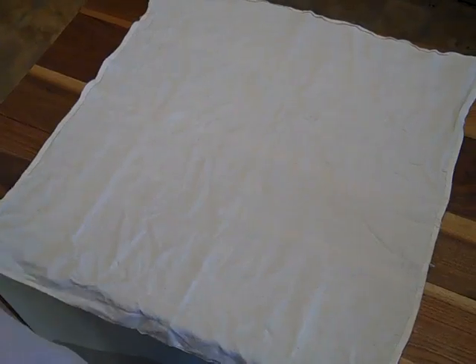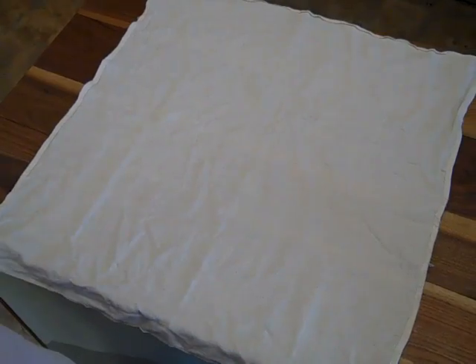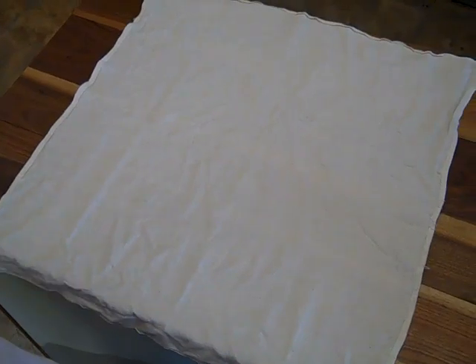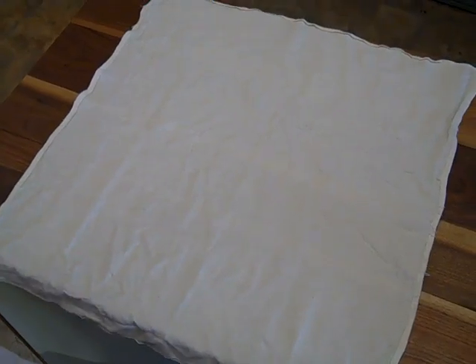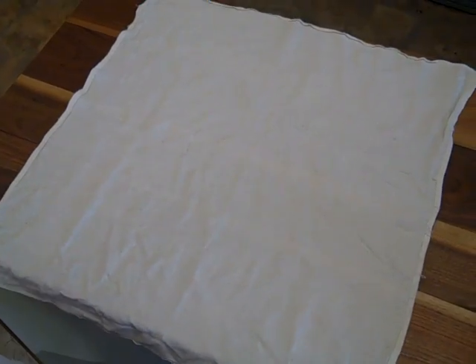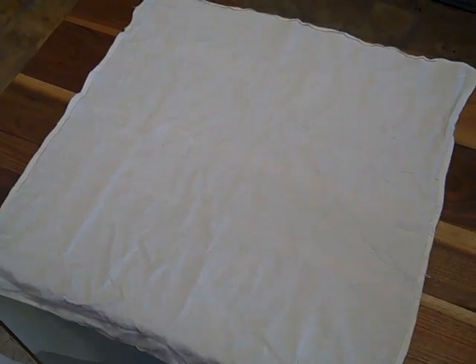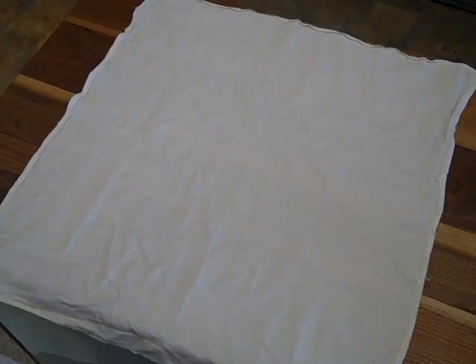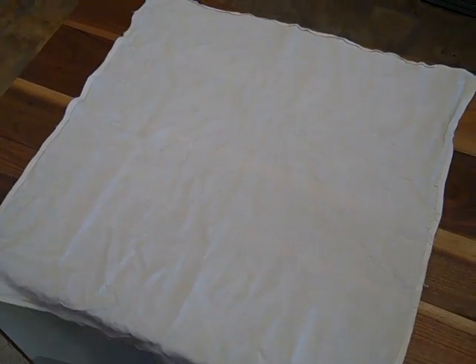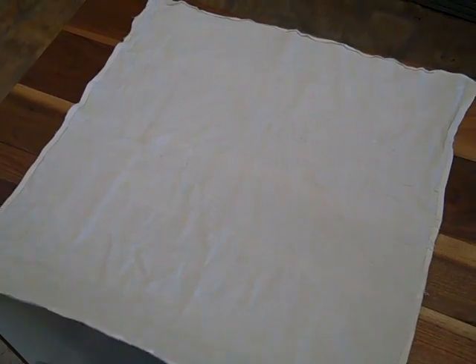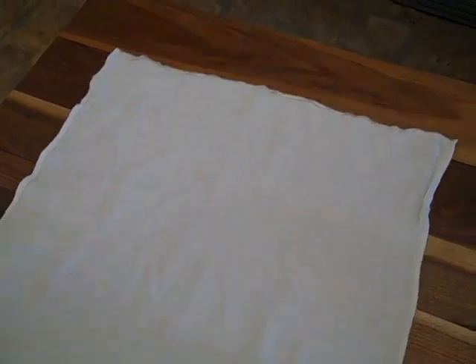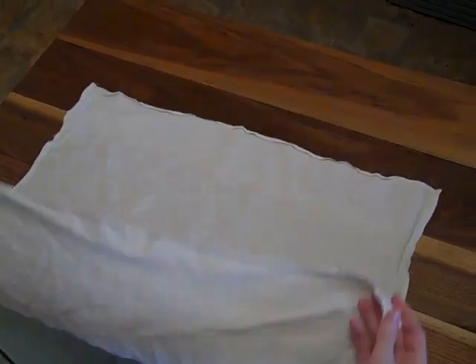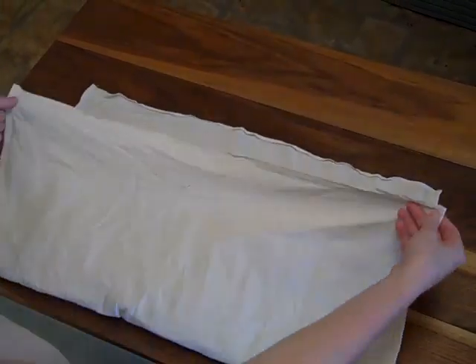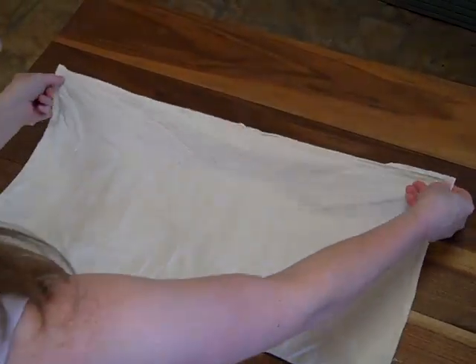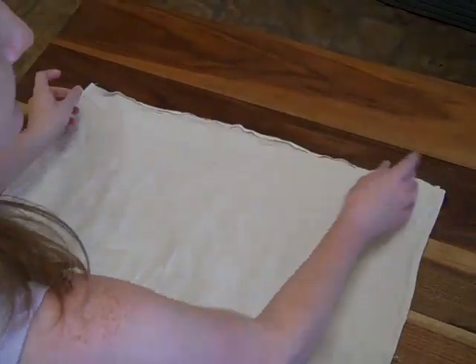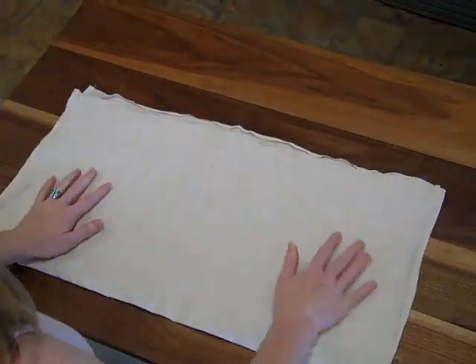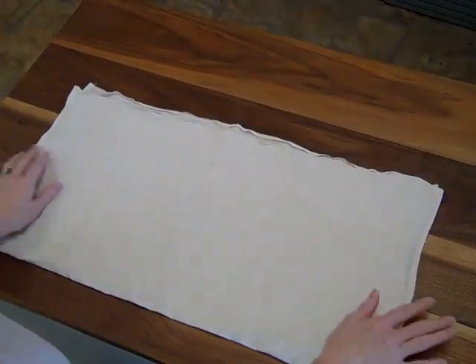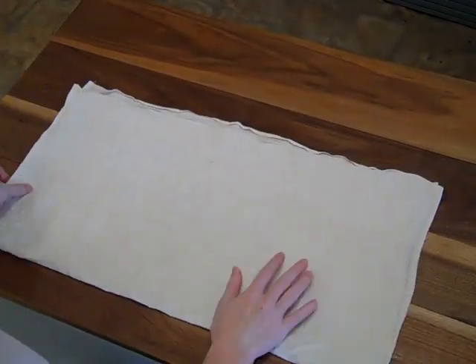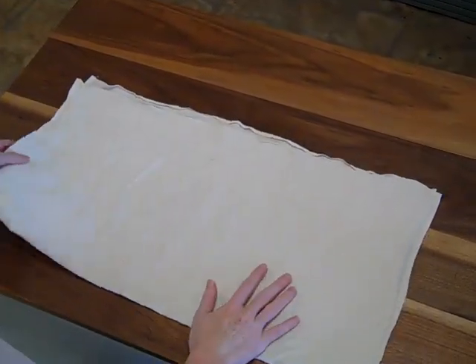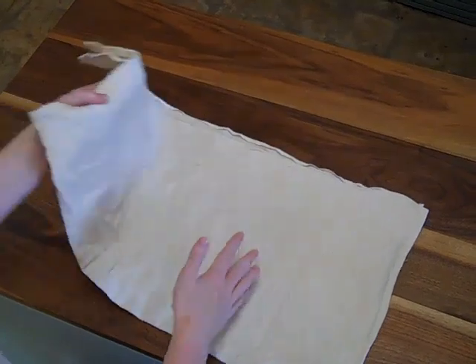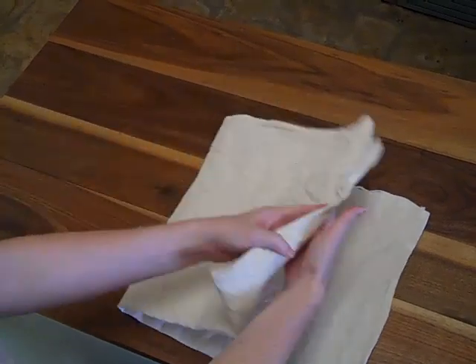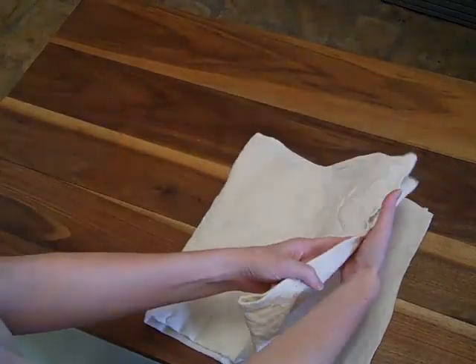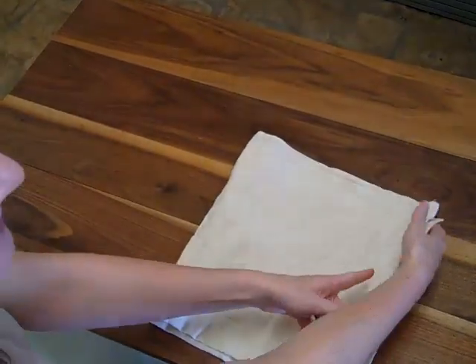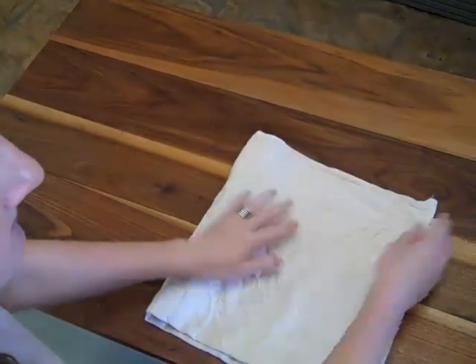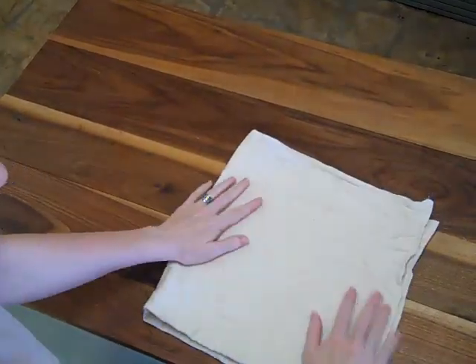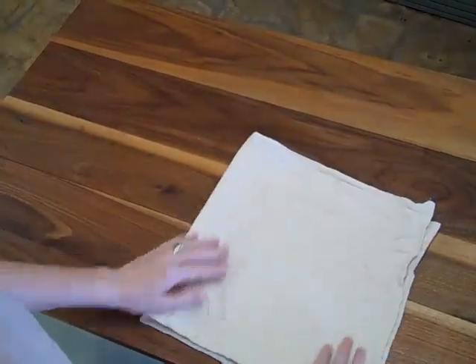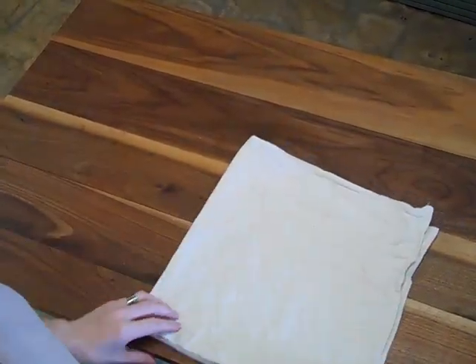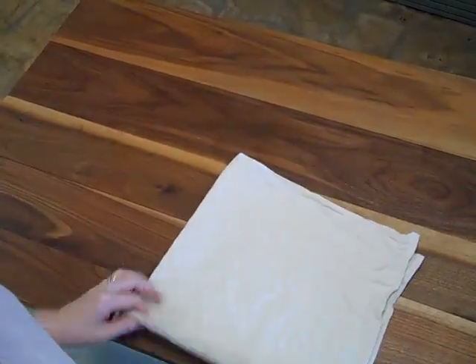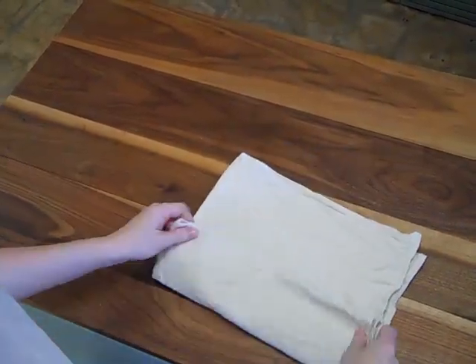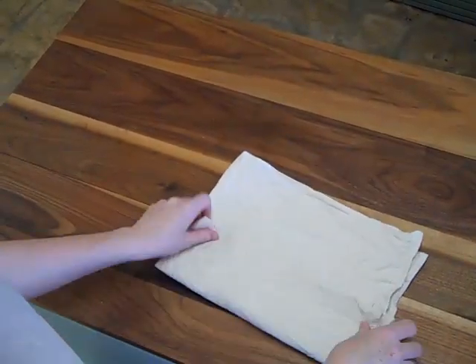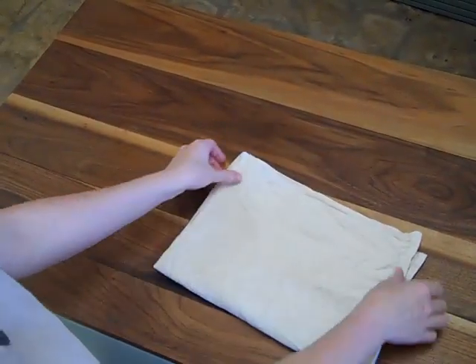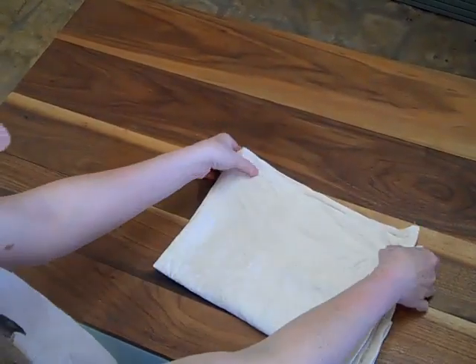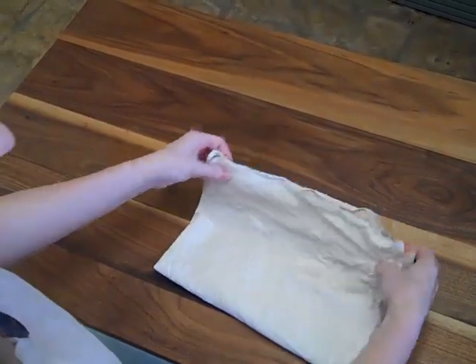Folding a flat diaper can be as simple as folding it in half, fold it in half again, and then fold it into thirds.